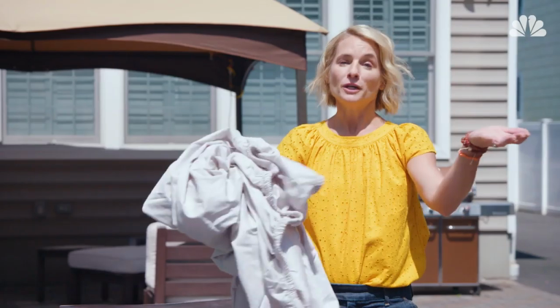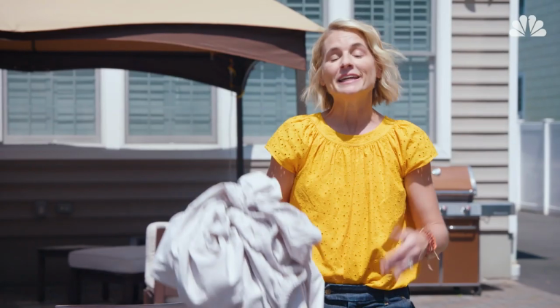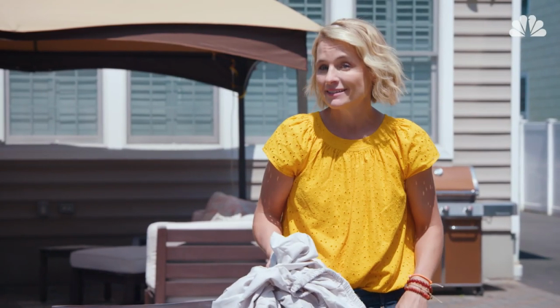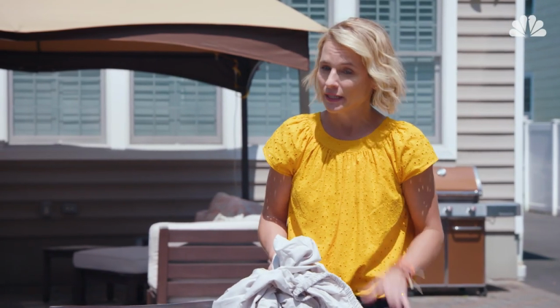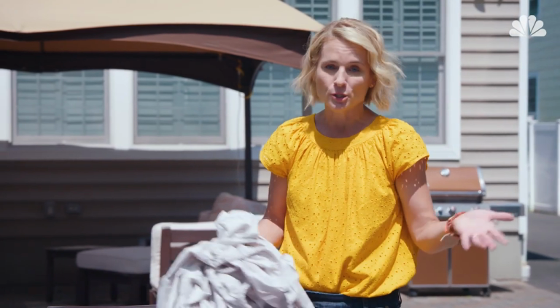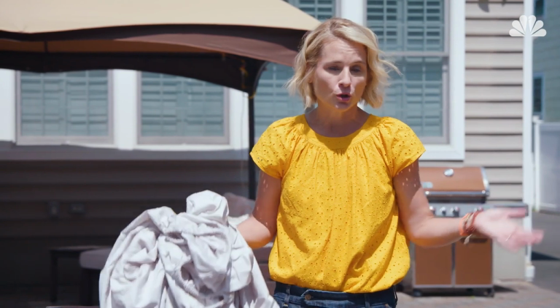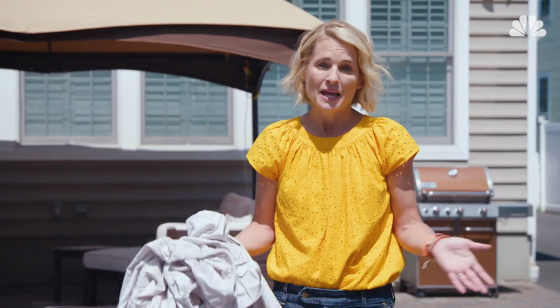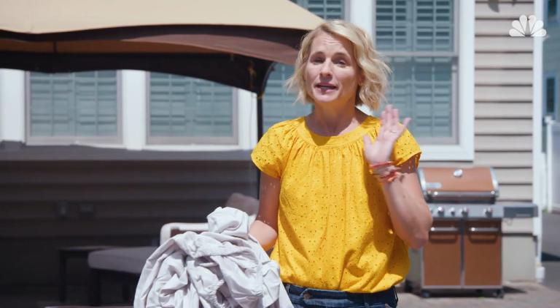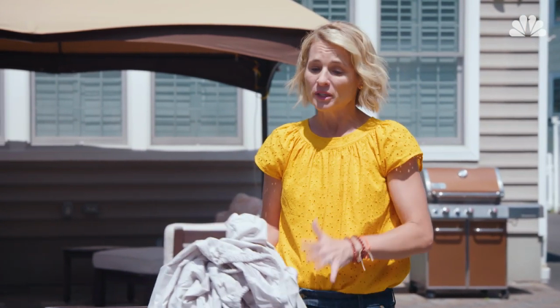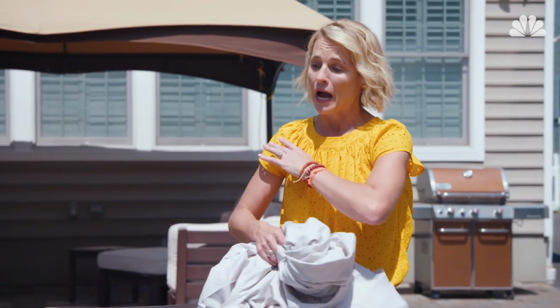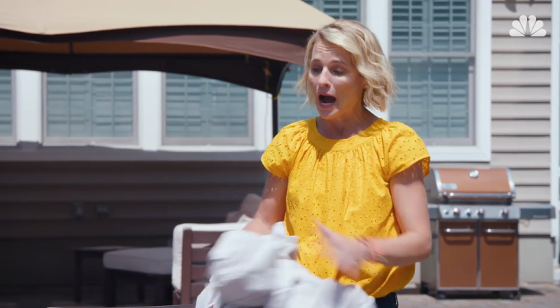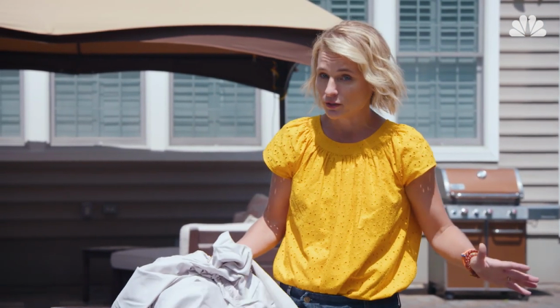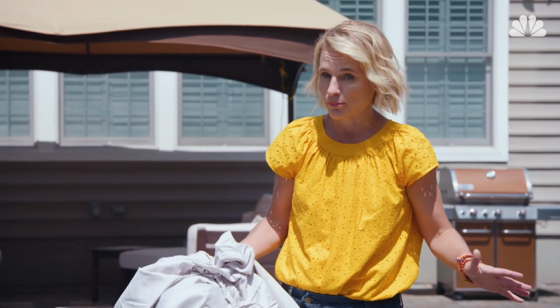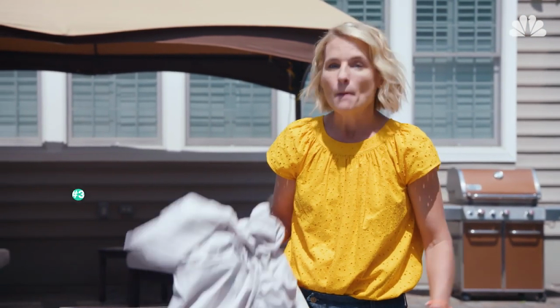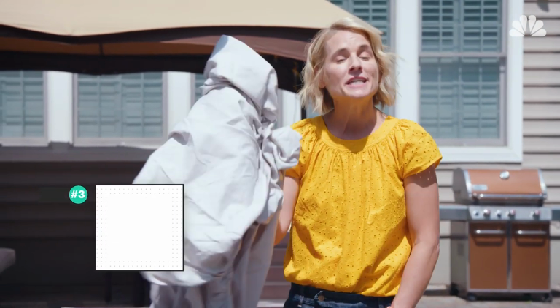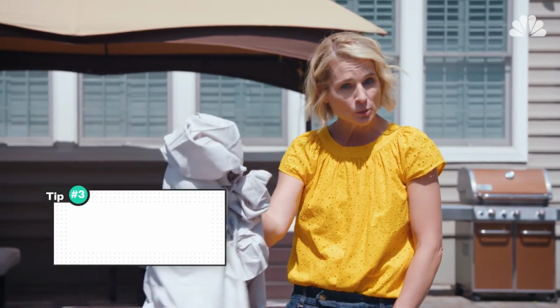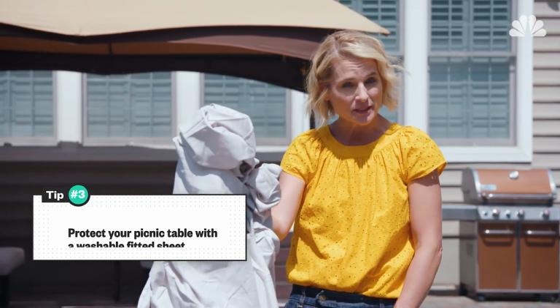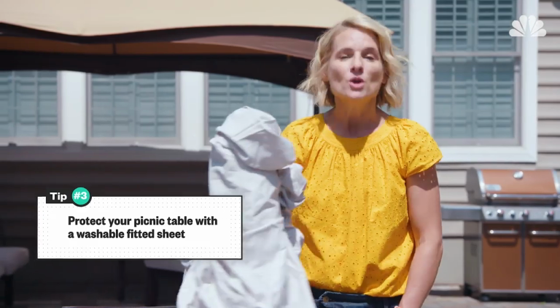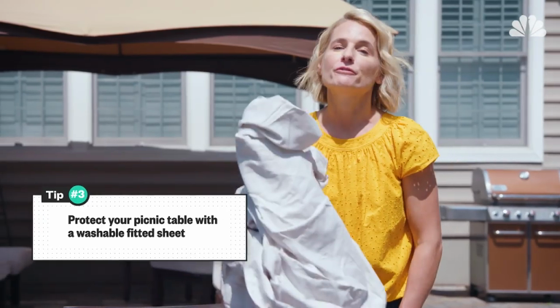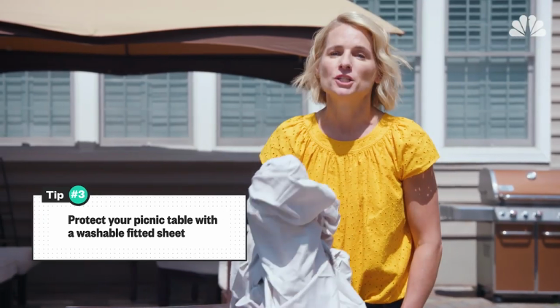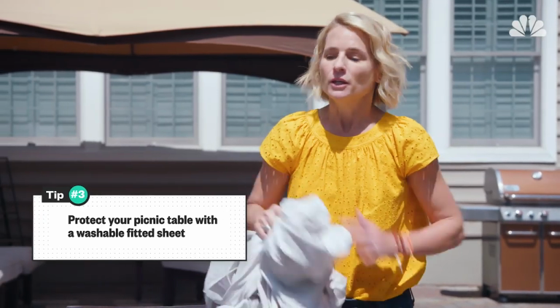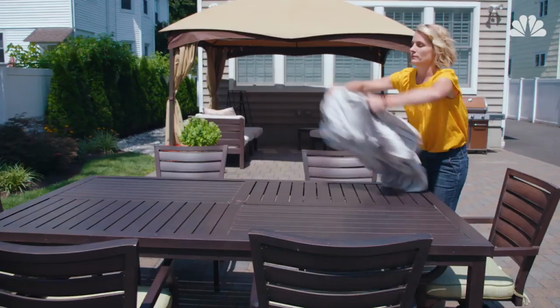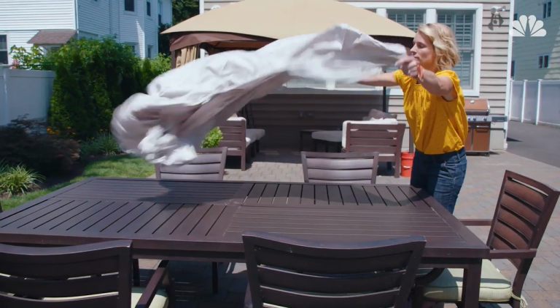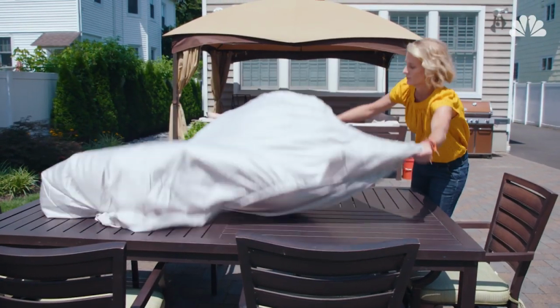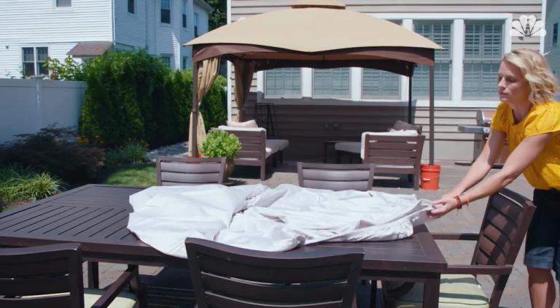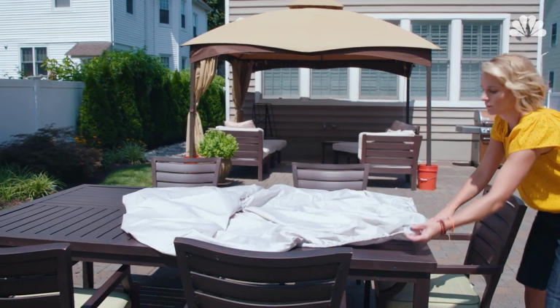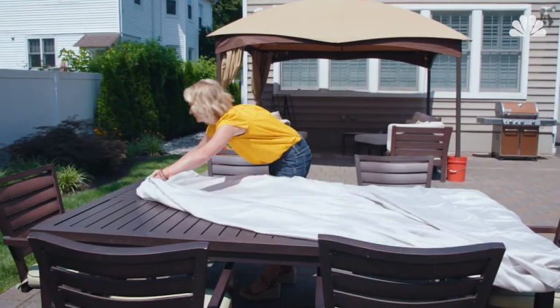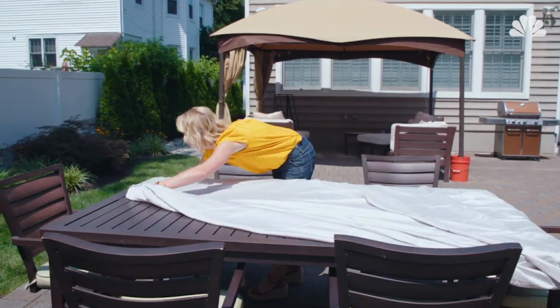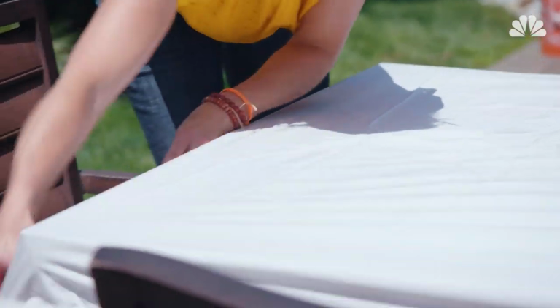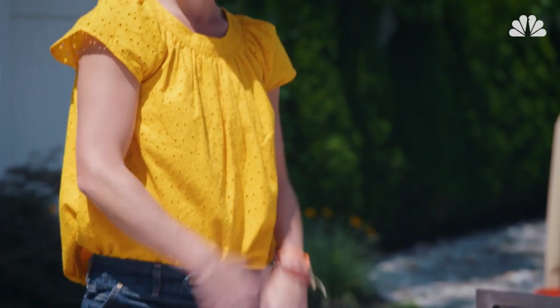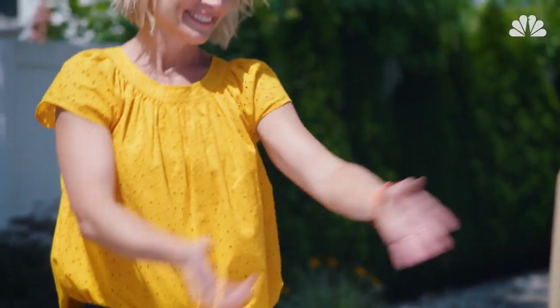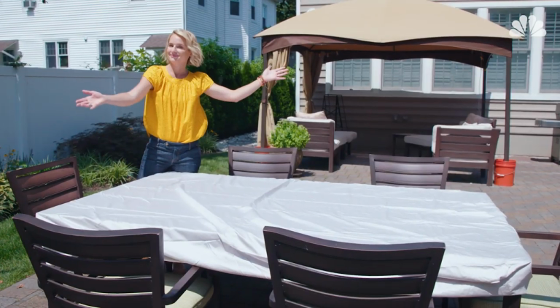Third, when the kids sit down to eat lunch or do crafts, they inevitably make a hot mess of your table. Protect your picnic table with a fitted sheet. You just spread it around, and don't worry if the corners aren't perfect — you're not sleeping on it.